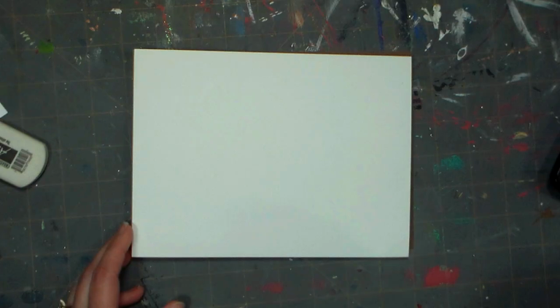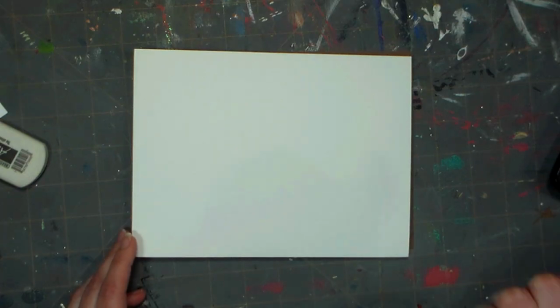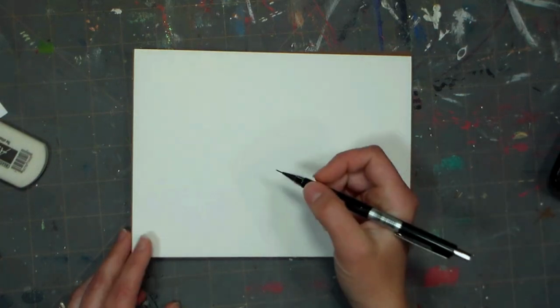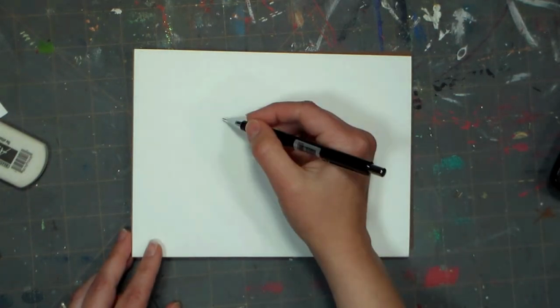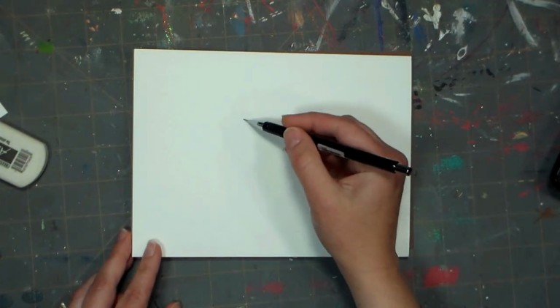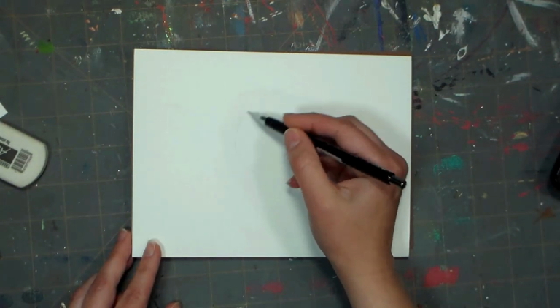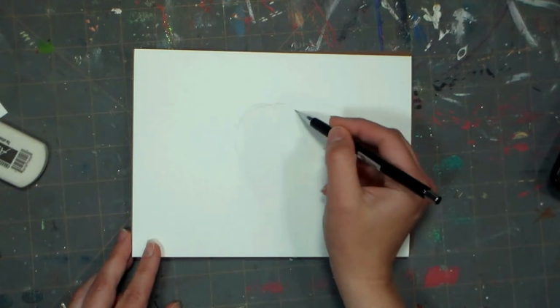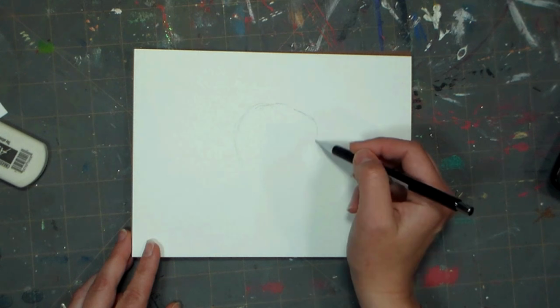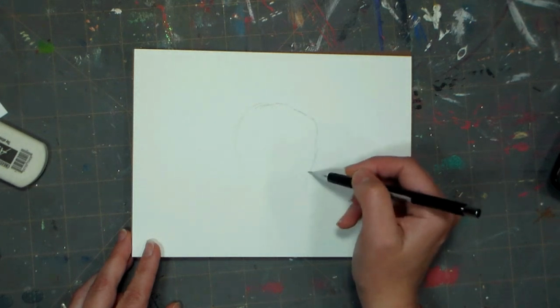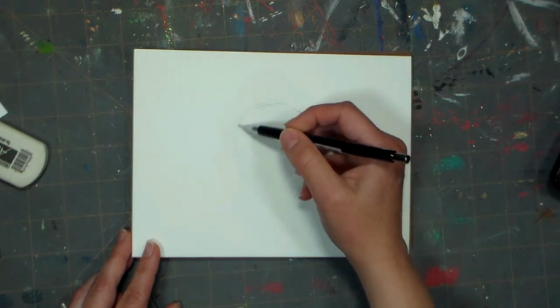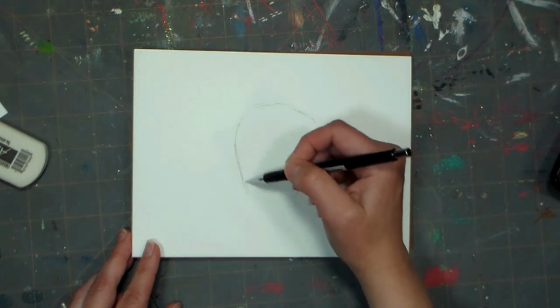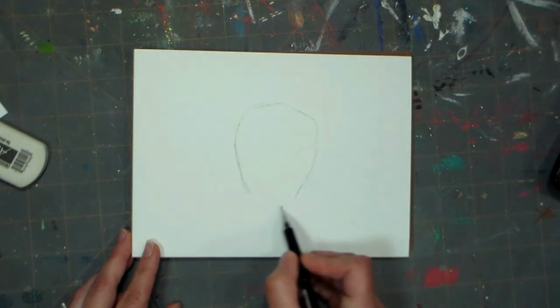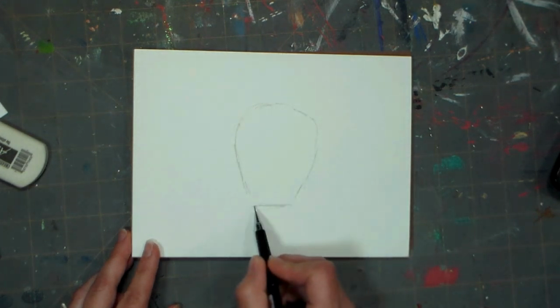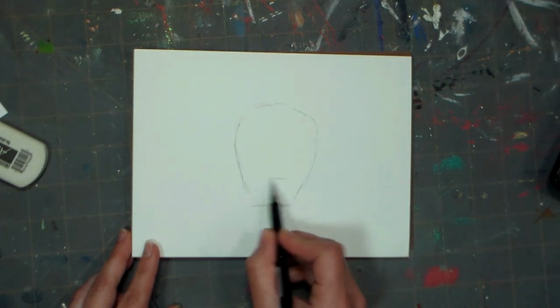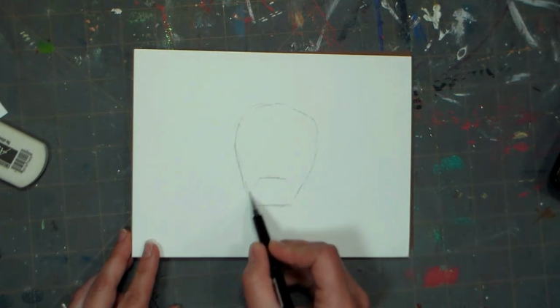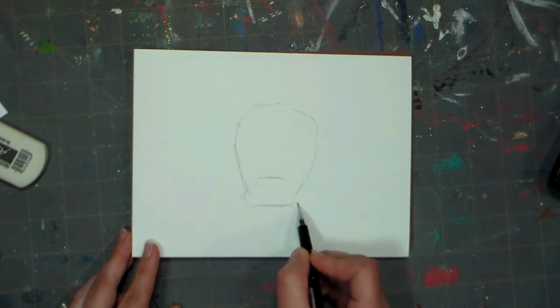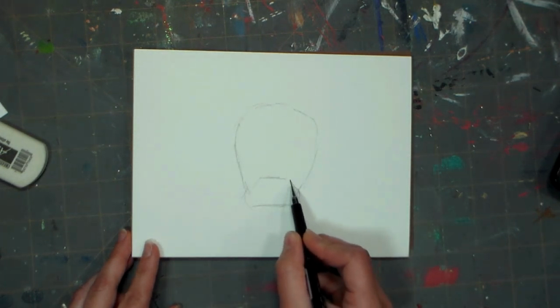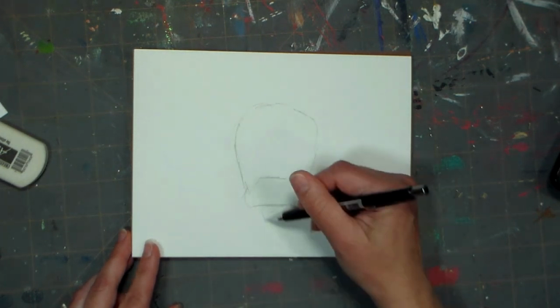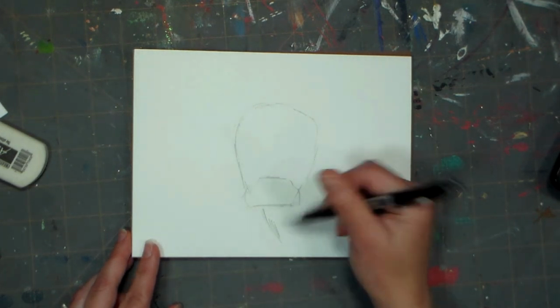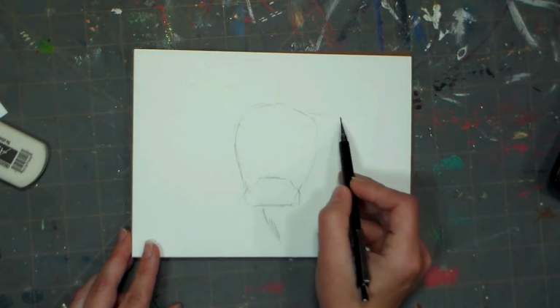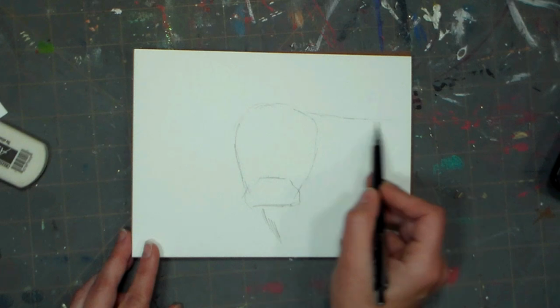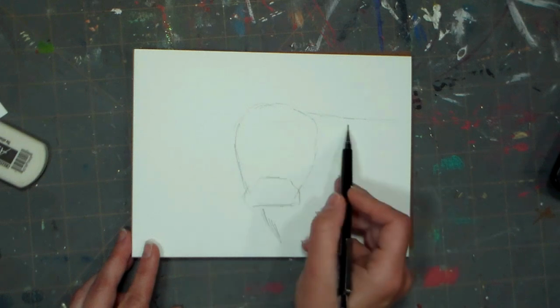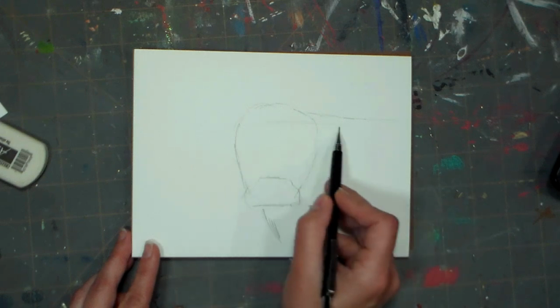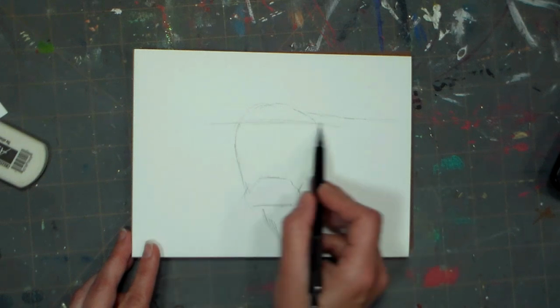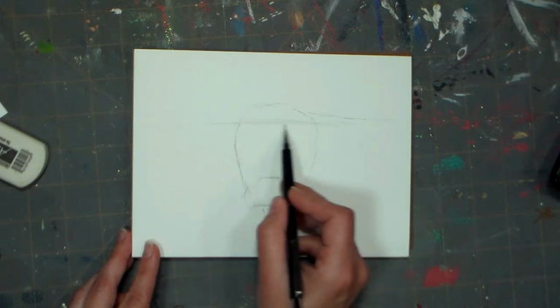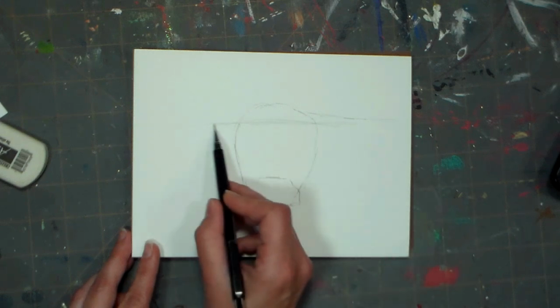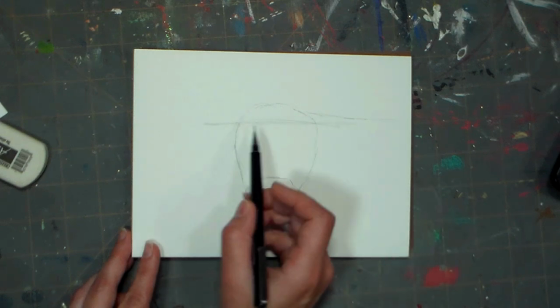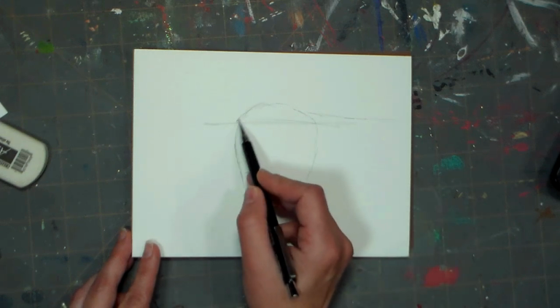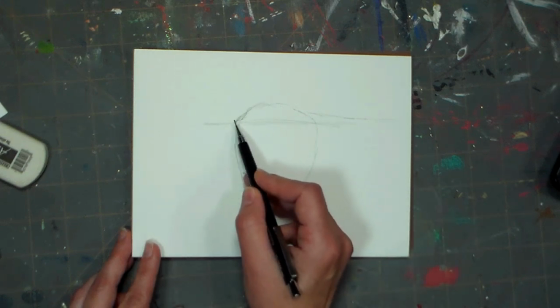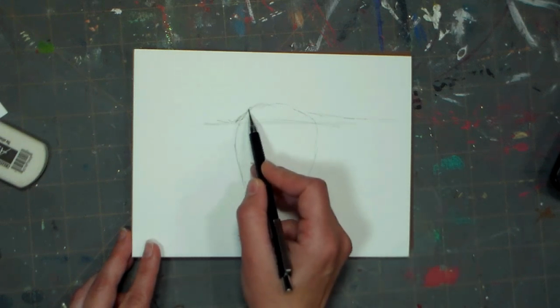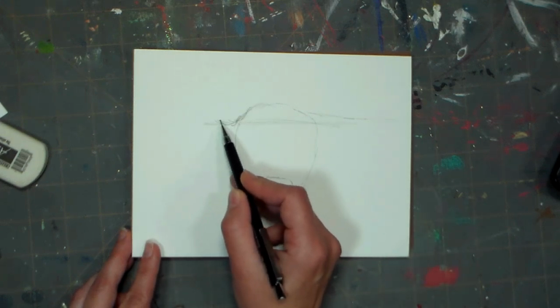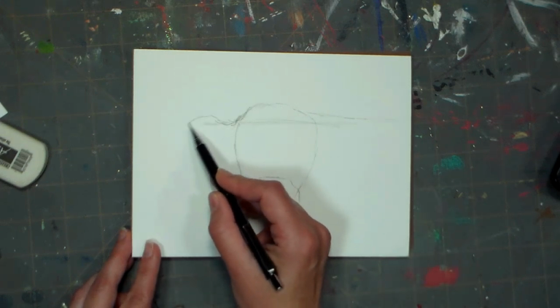That doesn't really inspire me so much, so I thought I would do an animal instead, since it is something a little bit different than what I normally do. I started off with a tapered oval for the cow's face, and then I put kind of a blocky shape down for the snout.